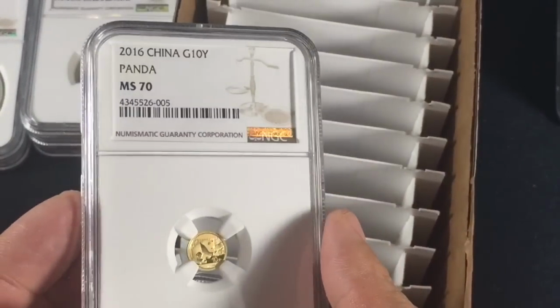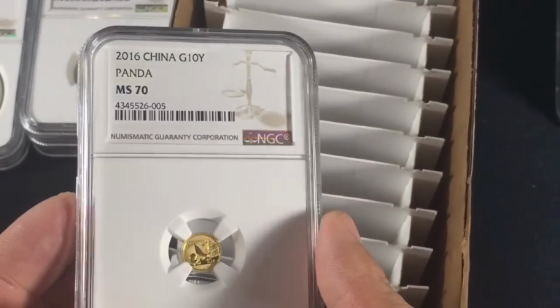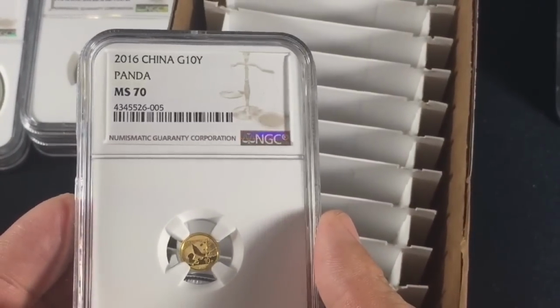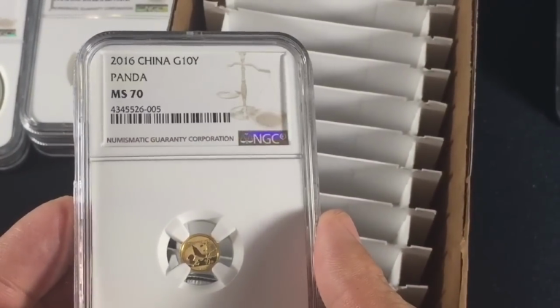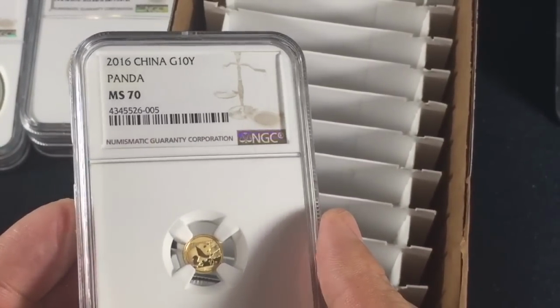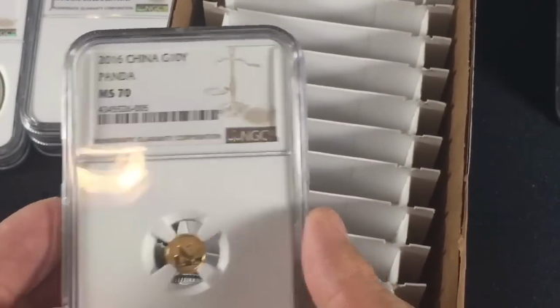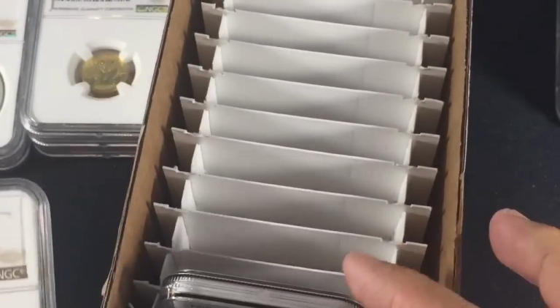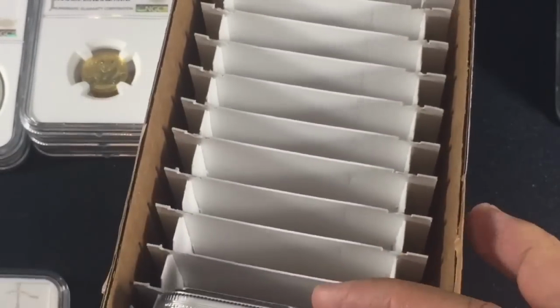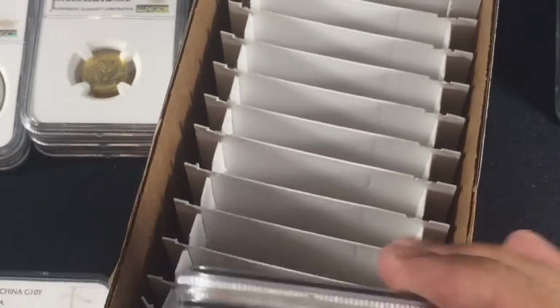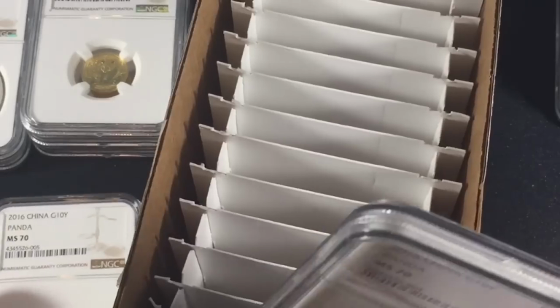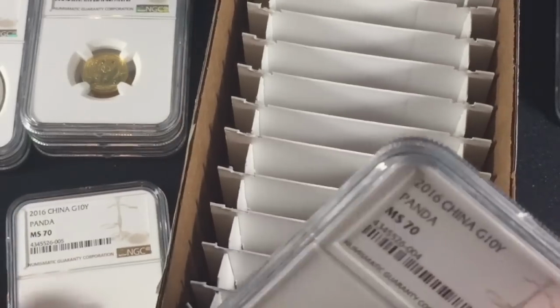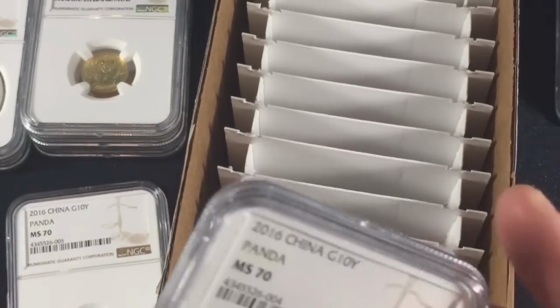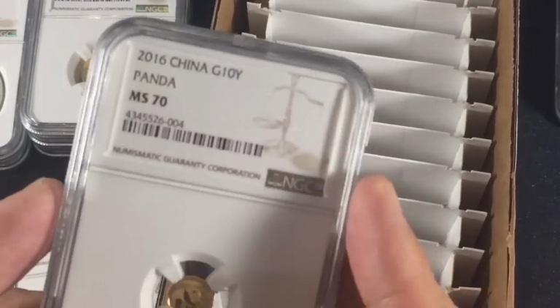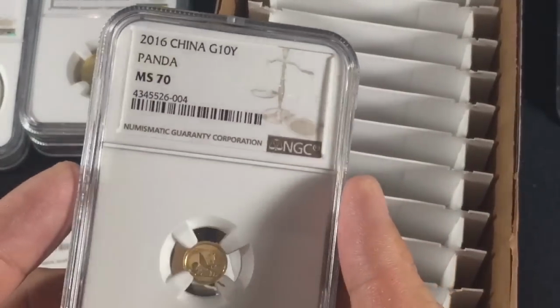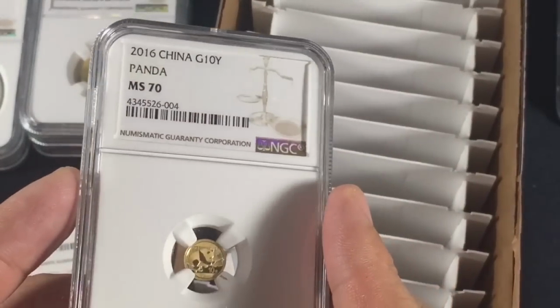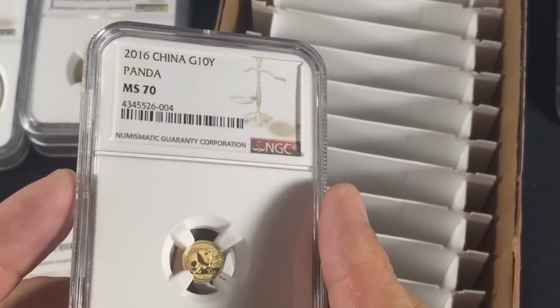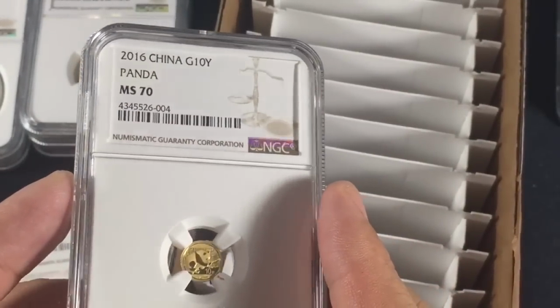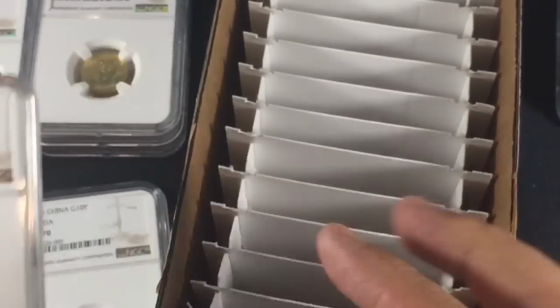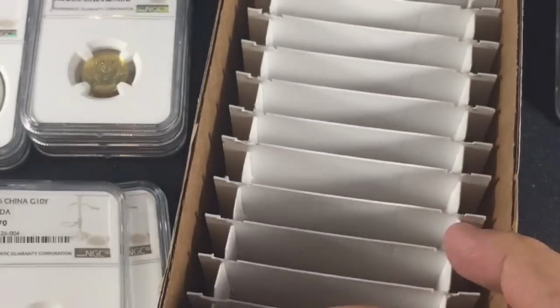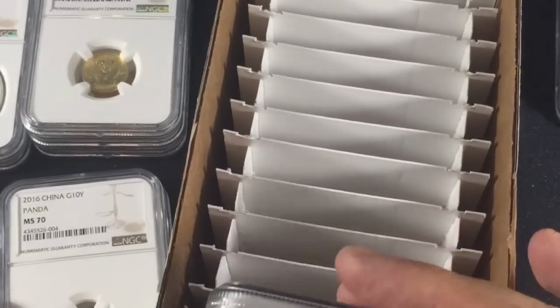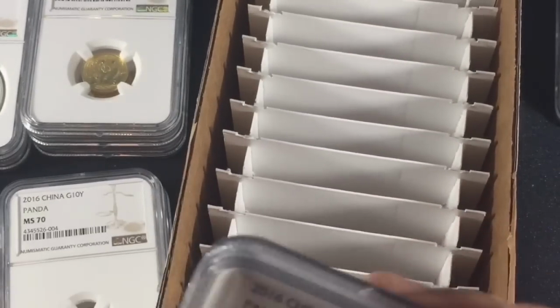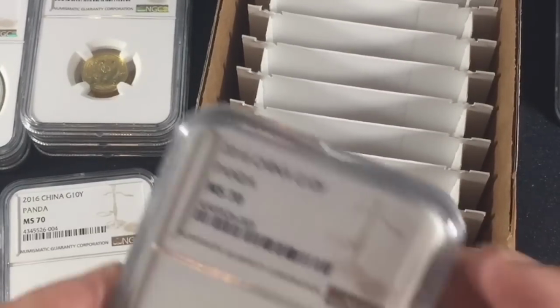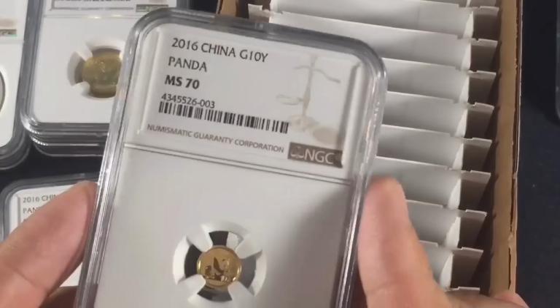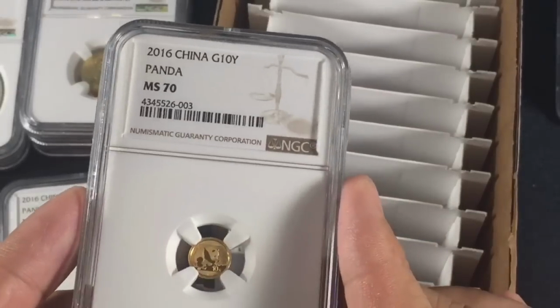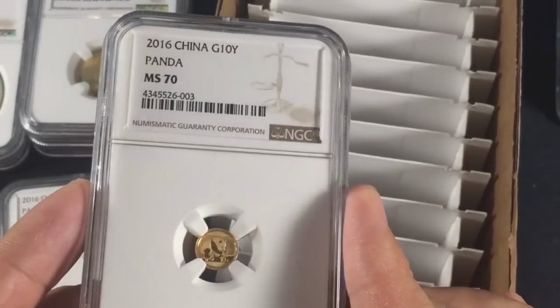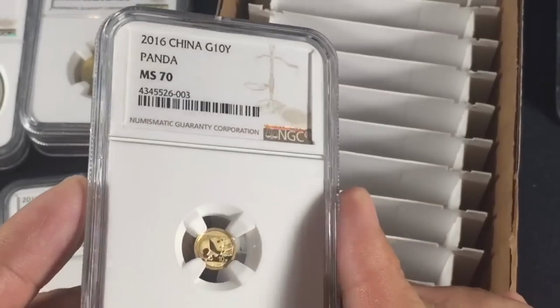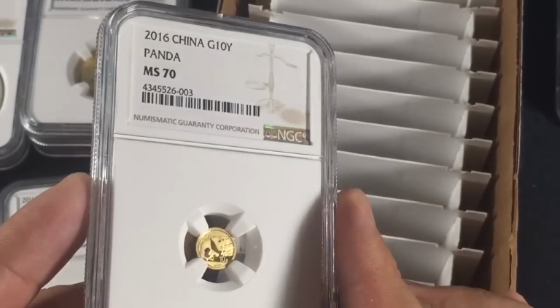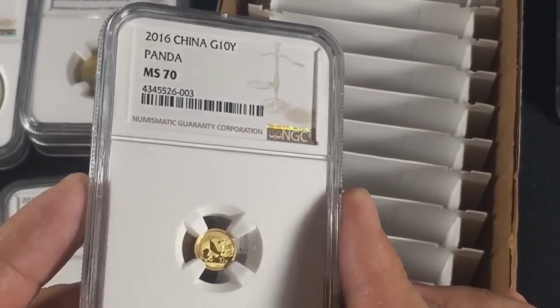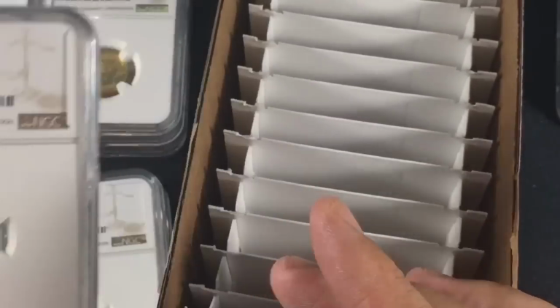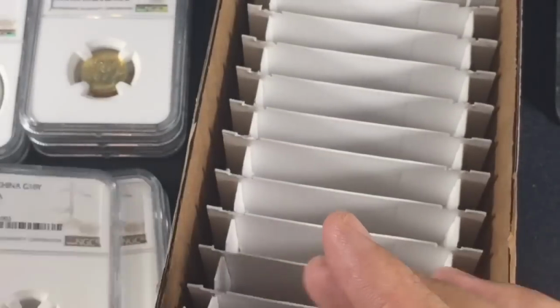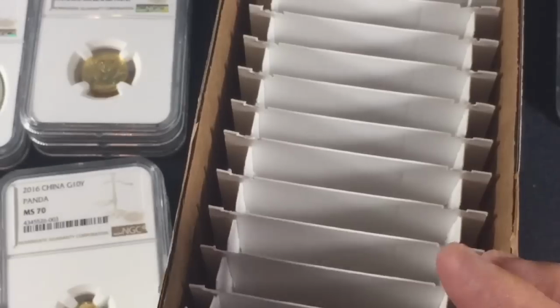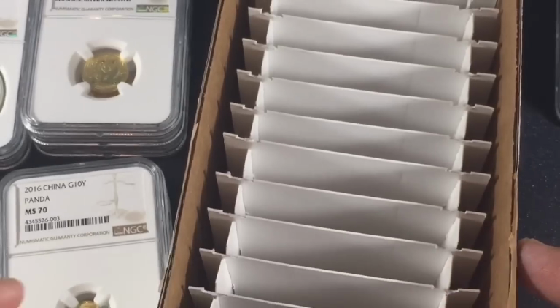The 1-gram Pandas — I sent in three and all three came back MS70s, which was a nice little surprise. Though not entirely surprising since so many people got 70s for their 1-grams.